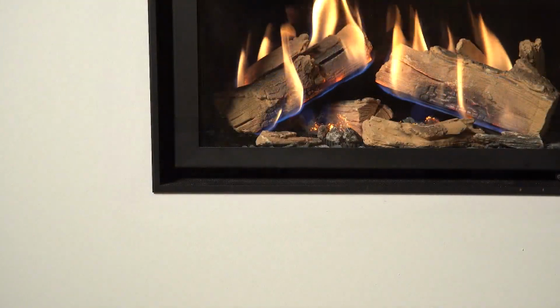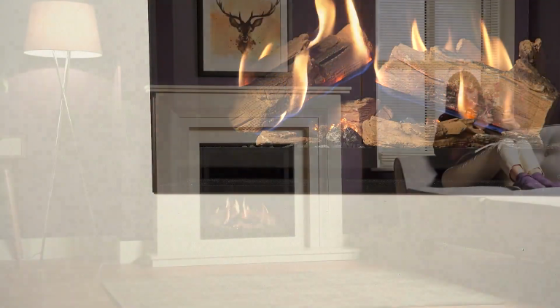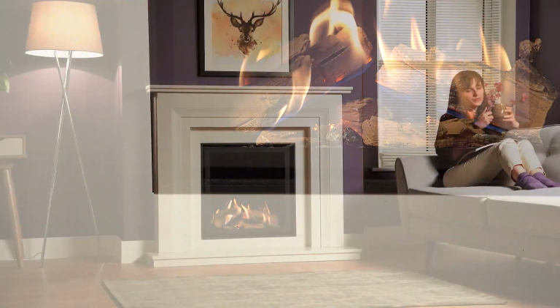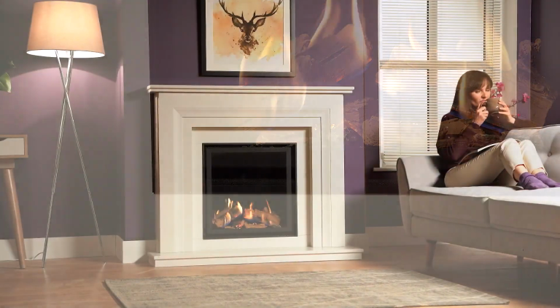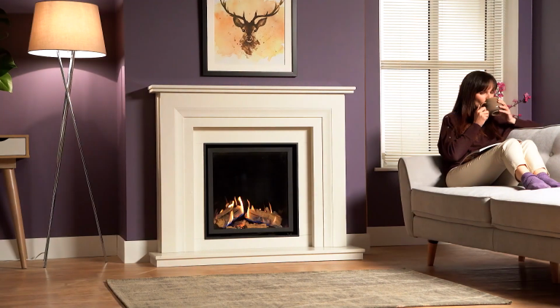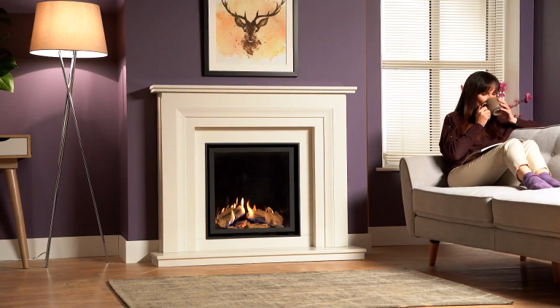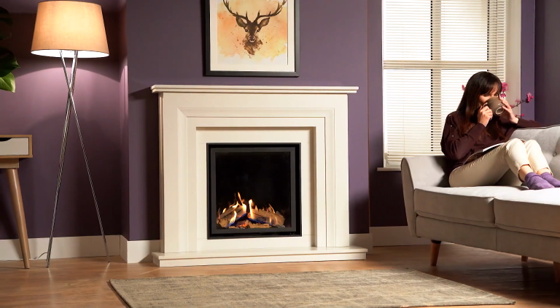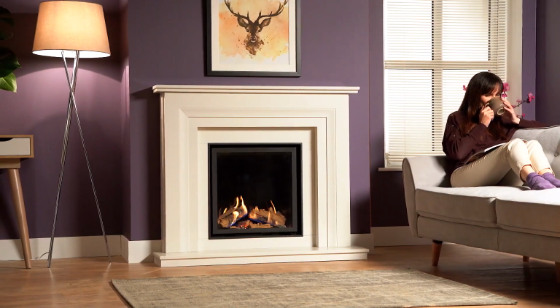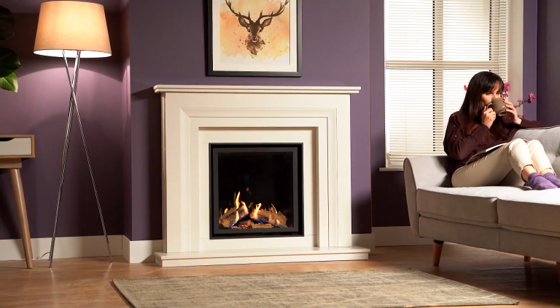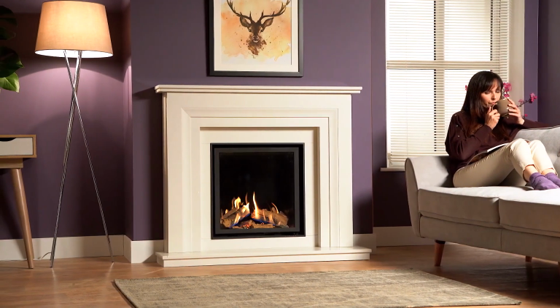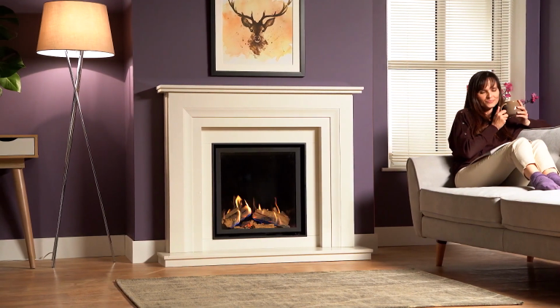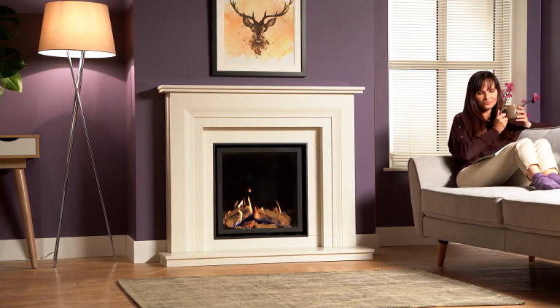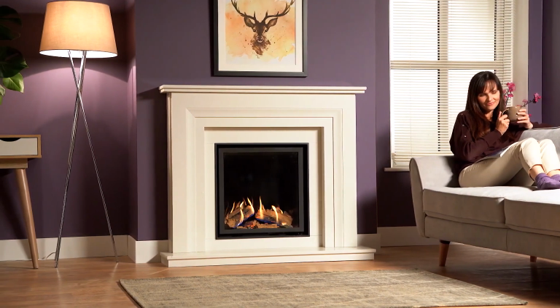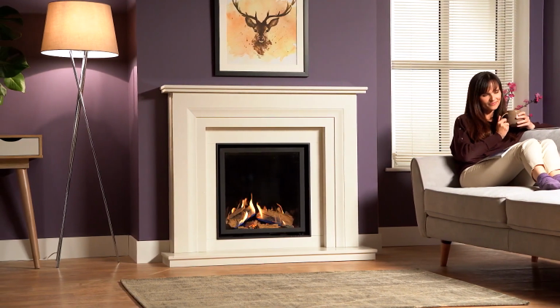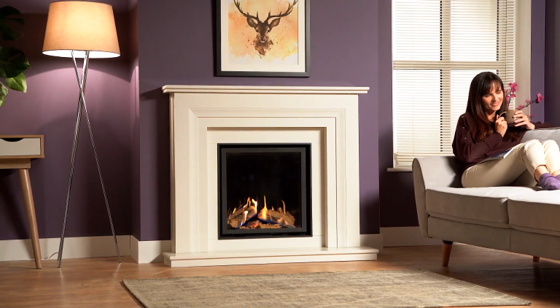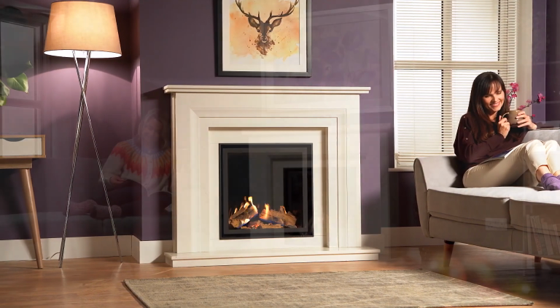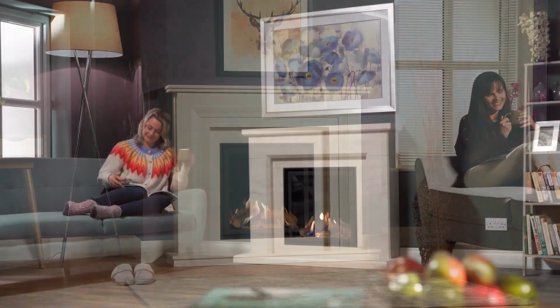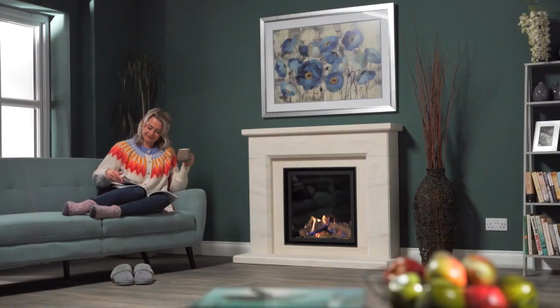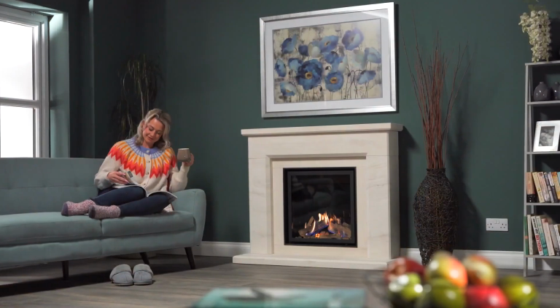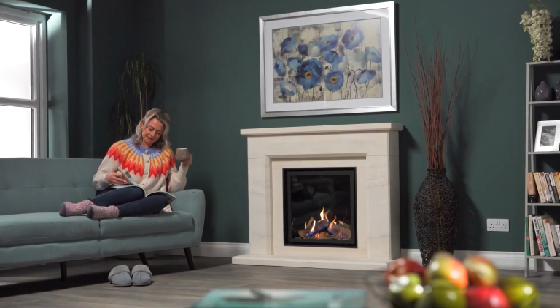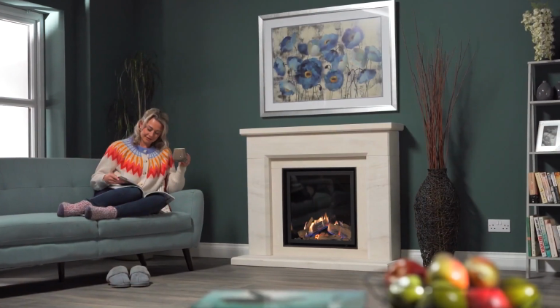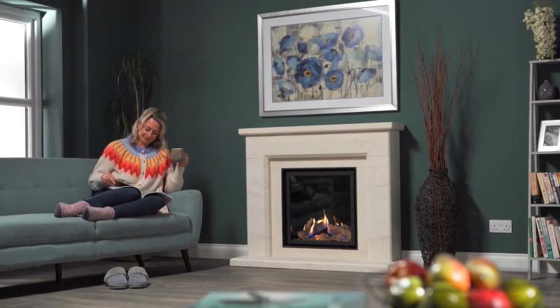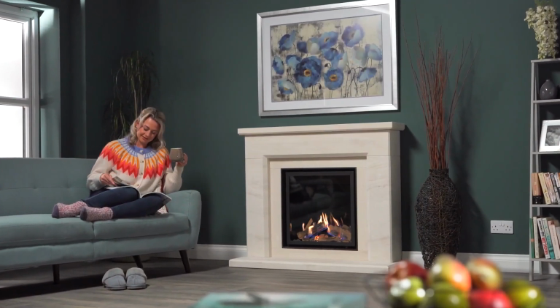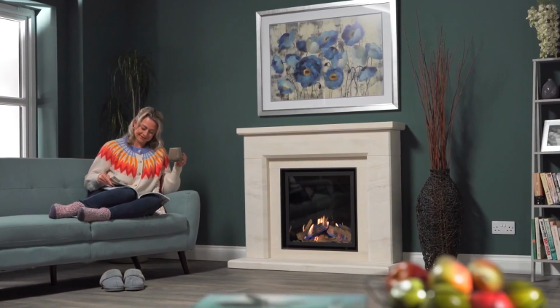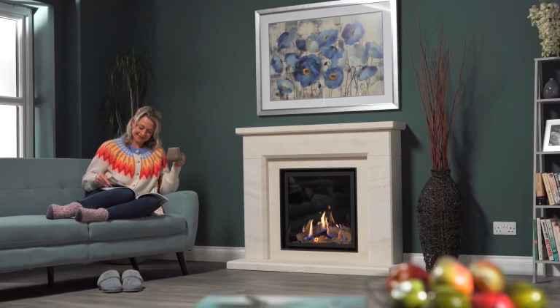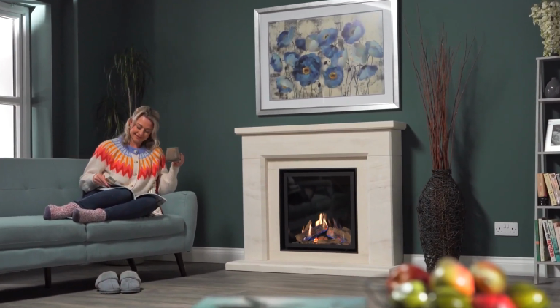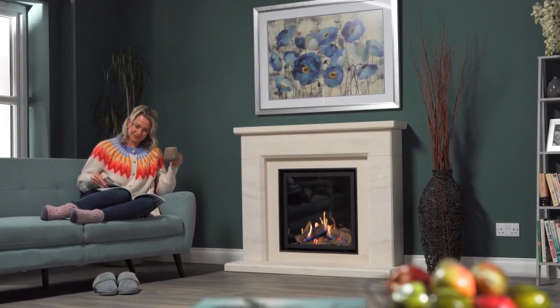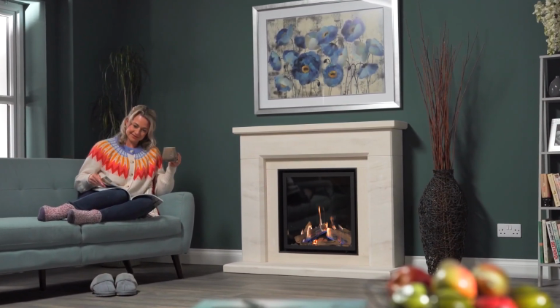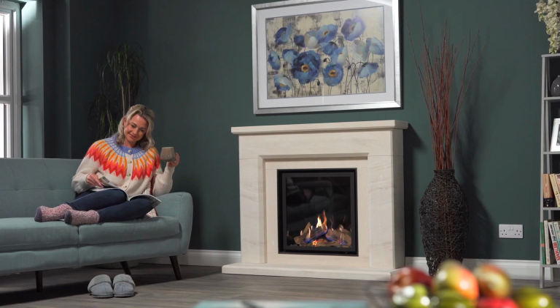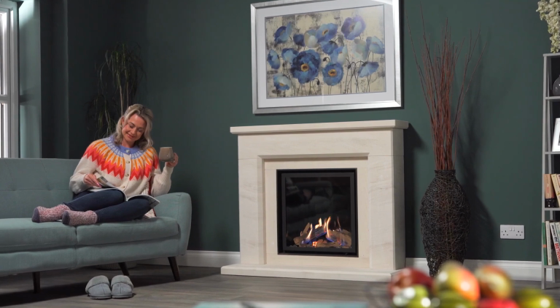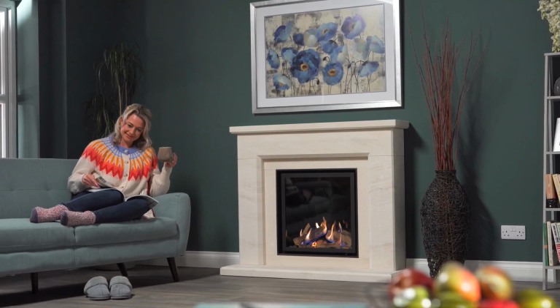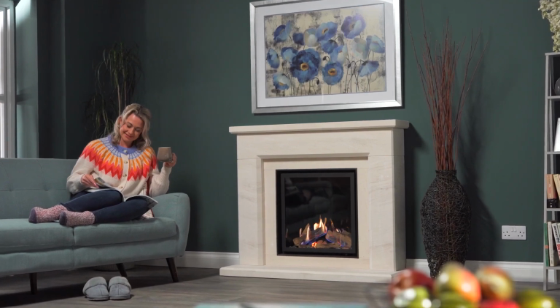Let your imagination be inspired to create the most desirable of living spaces. Why not contact your local Wildfire dealer for more information on the Ravel 600 — it could be performing in your living room very soon.